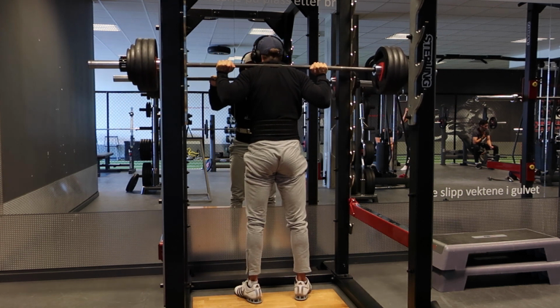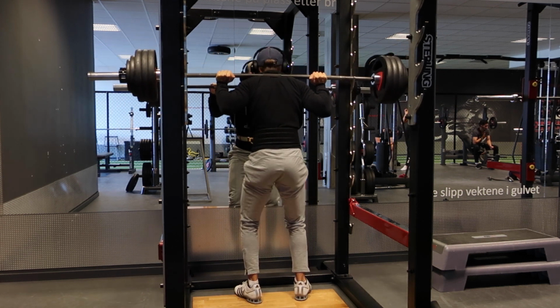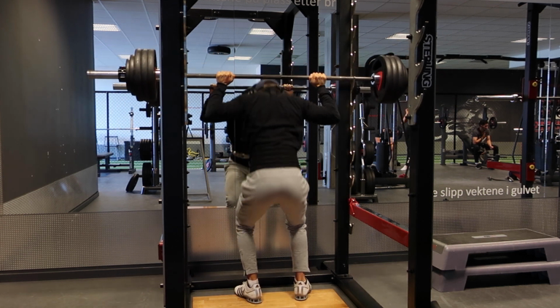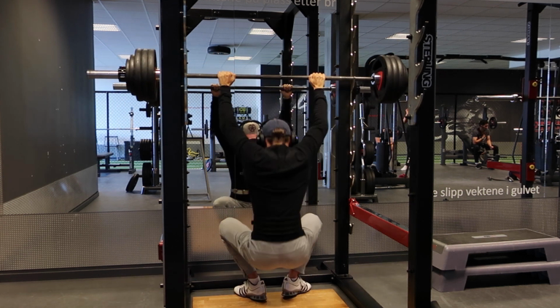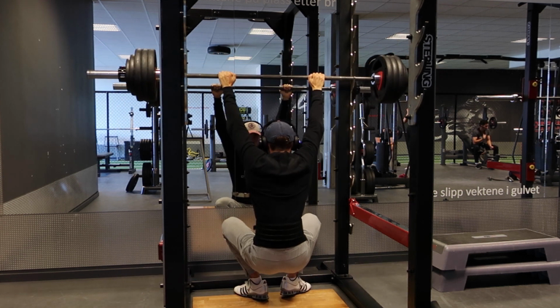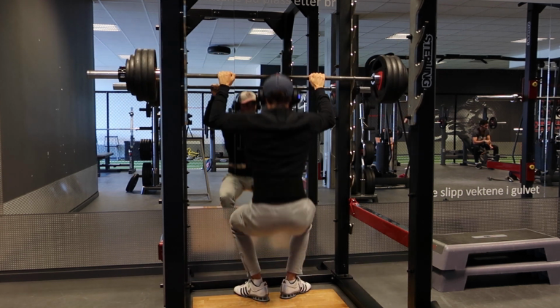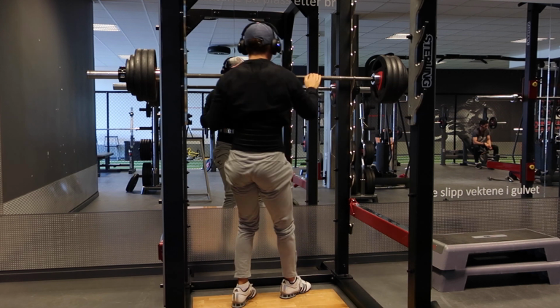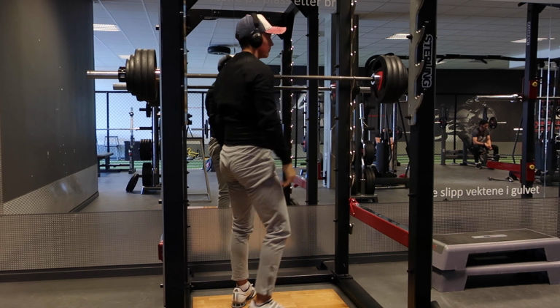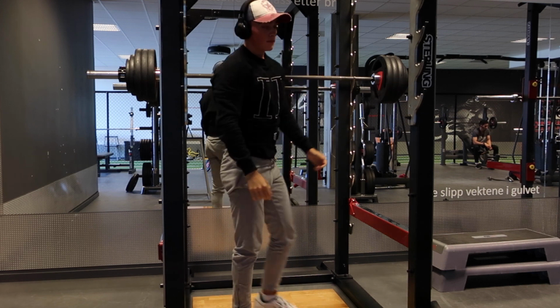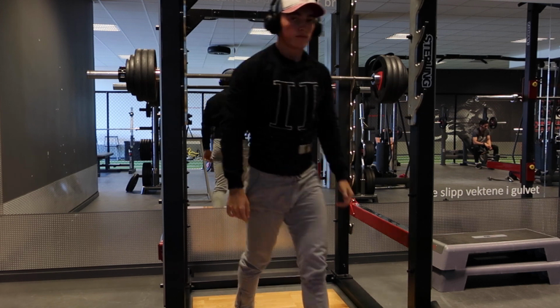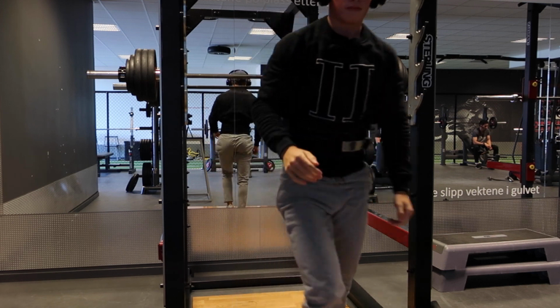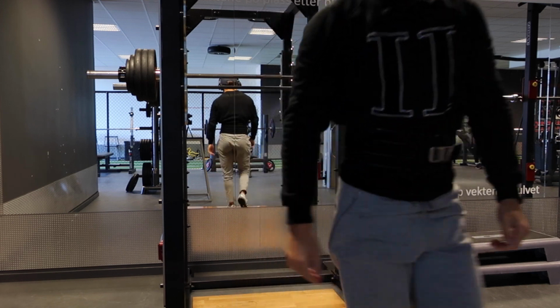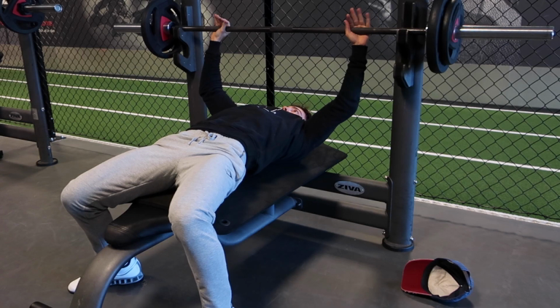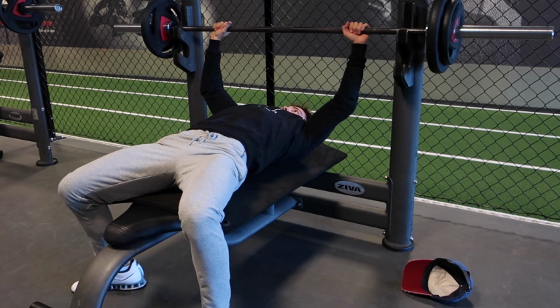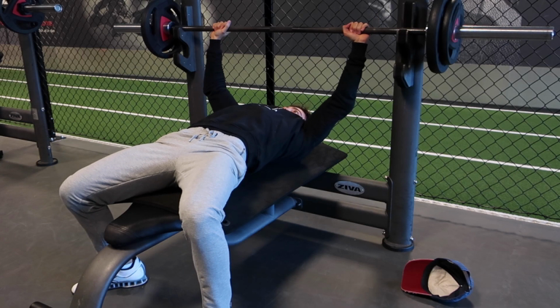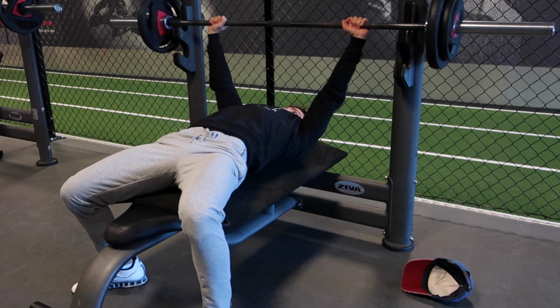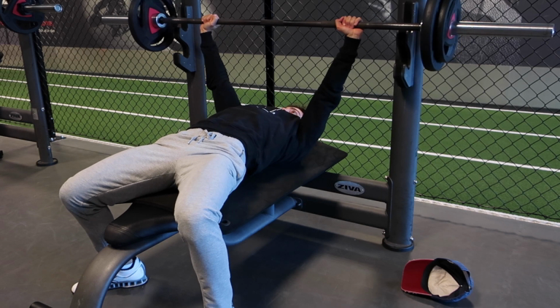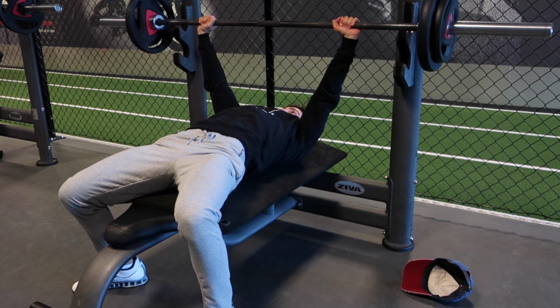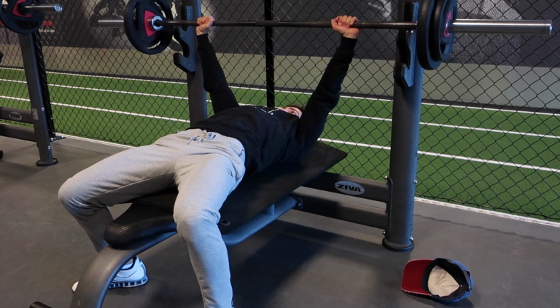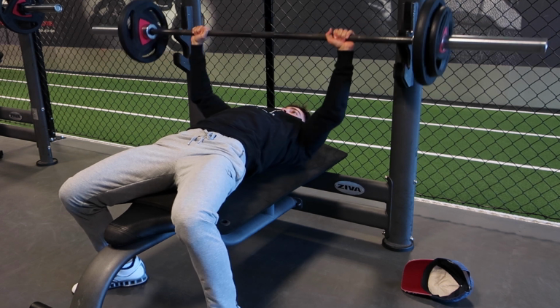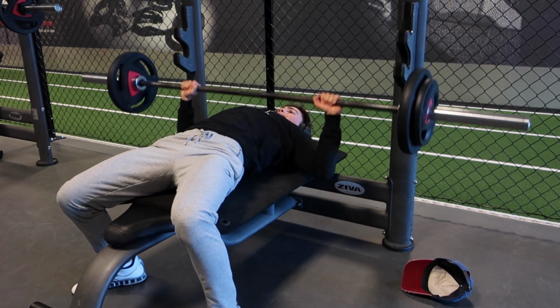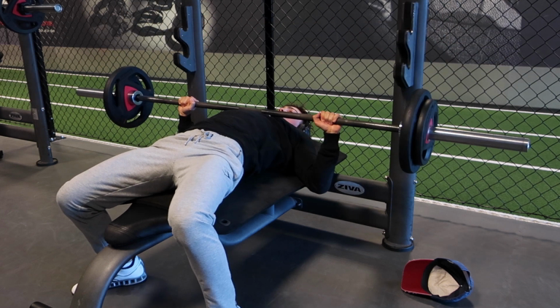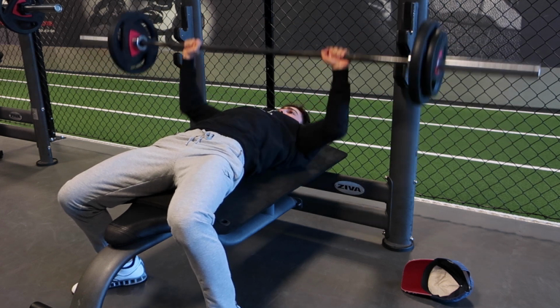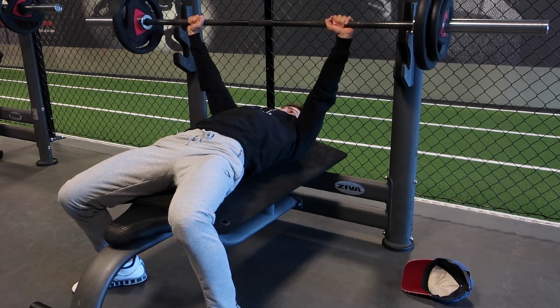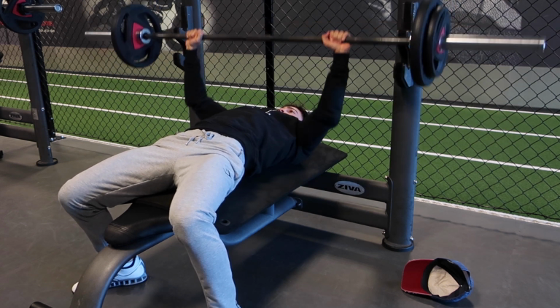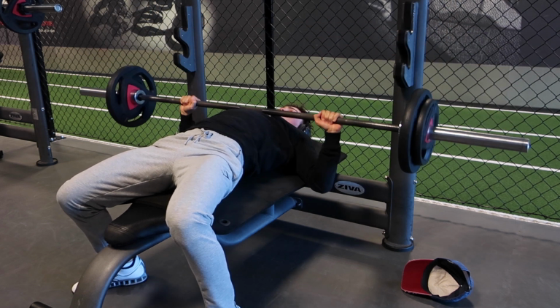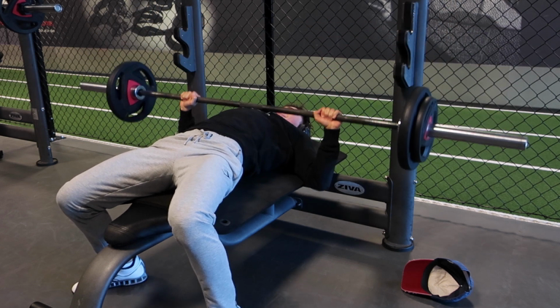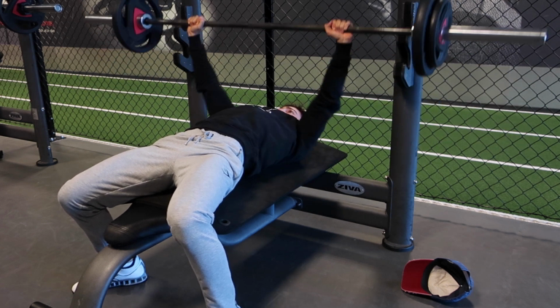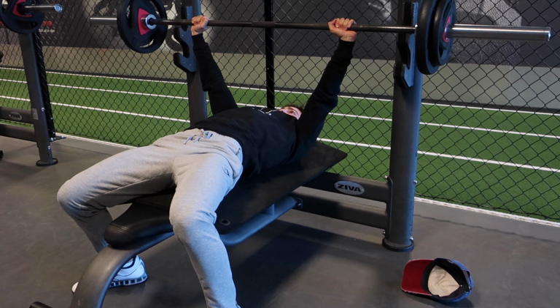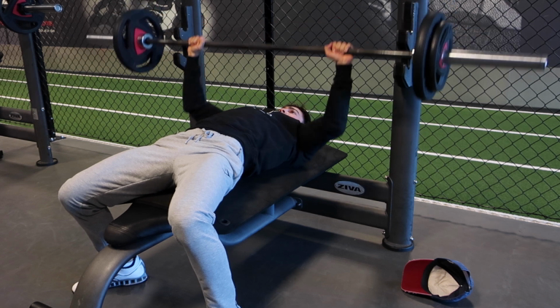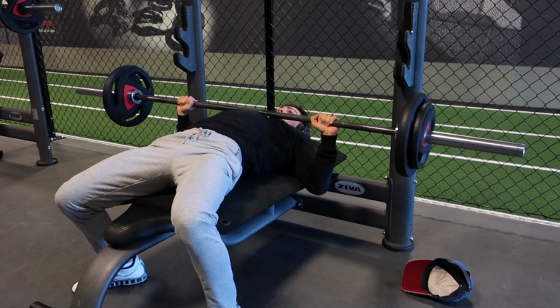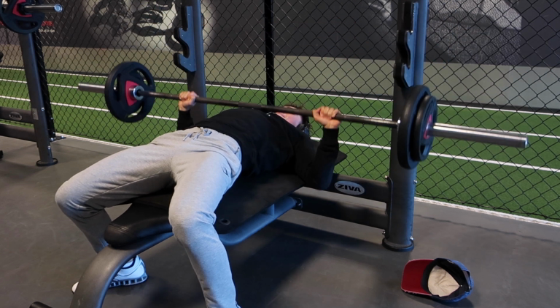It was a slow rep, but it was a pretty solid rep. I could've maybe done more, but I wouldn't have done any more than 225 pounds, and it probably would've been worse for my back as well, so I just stopped it there. Let's move on to the bench.